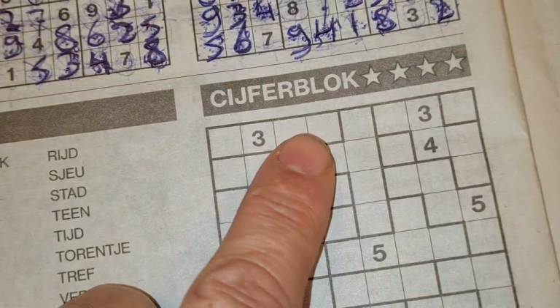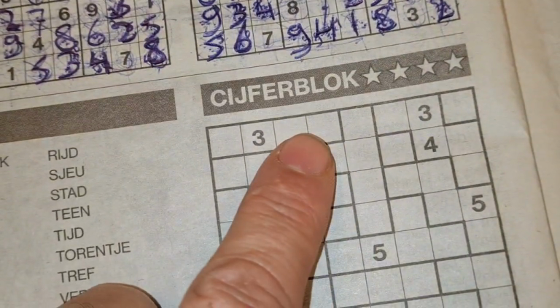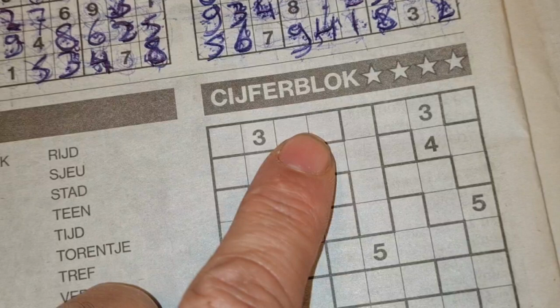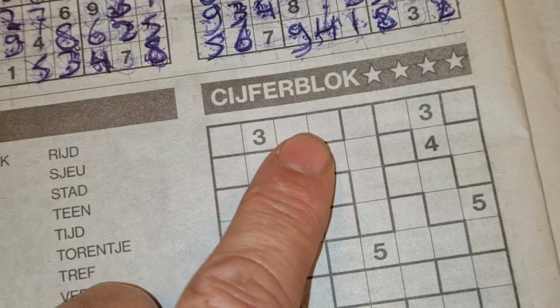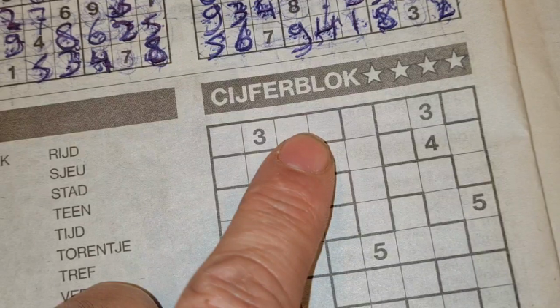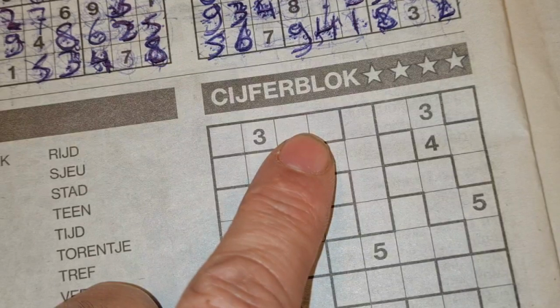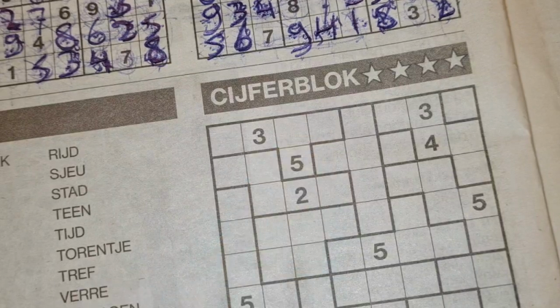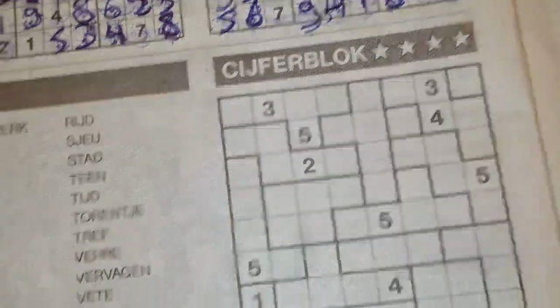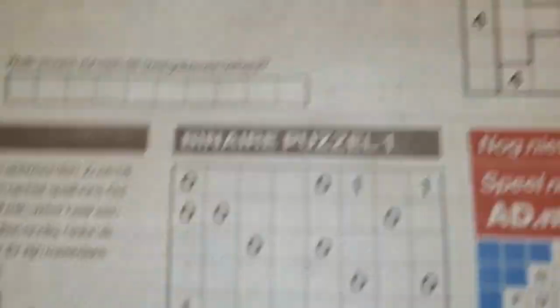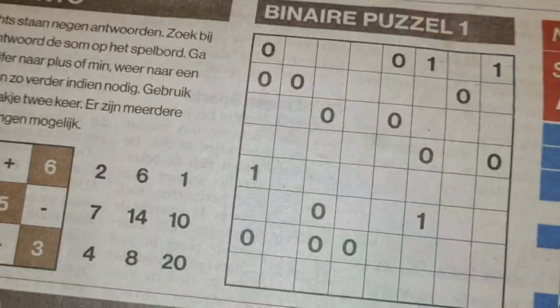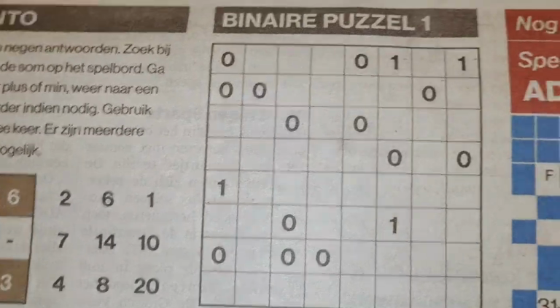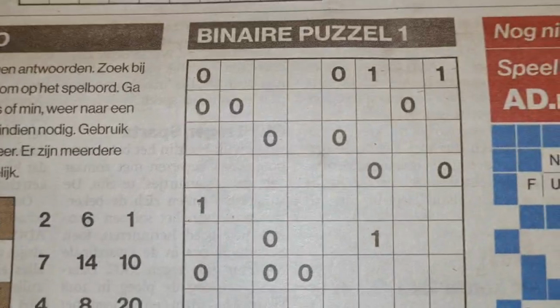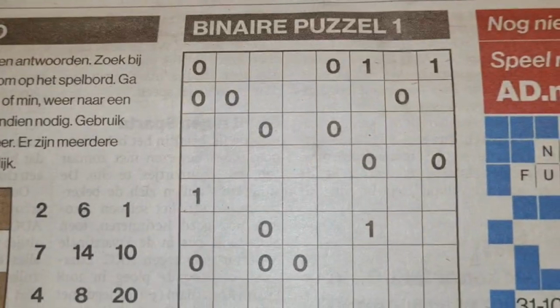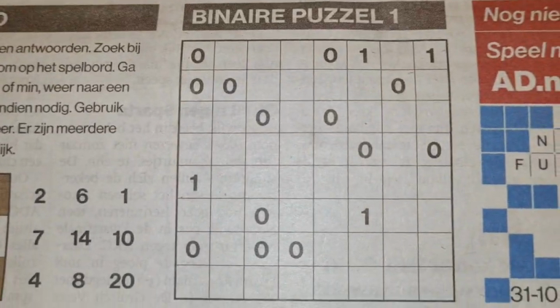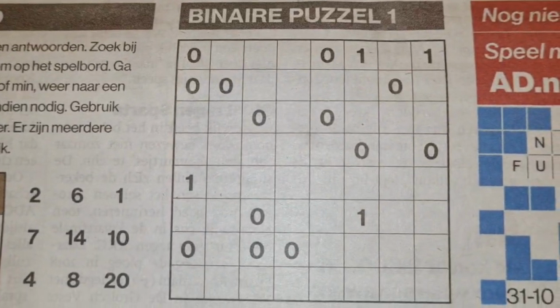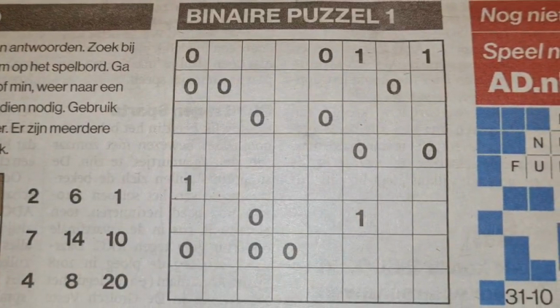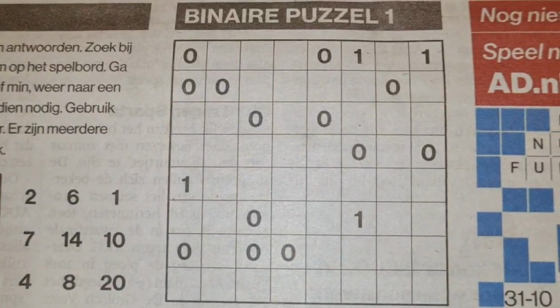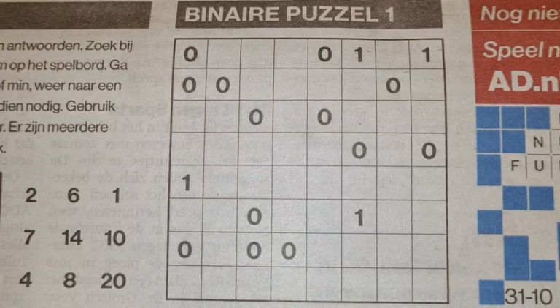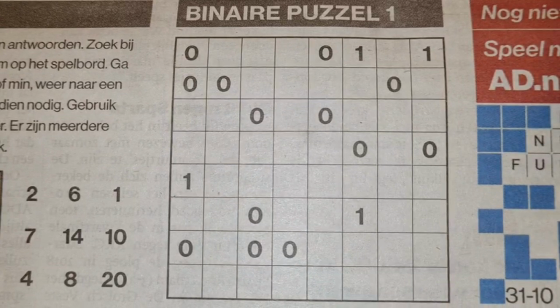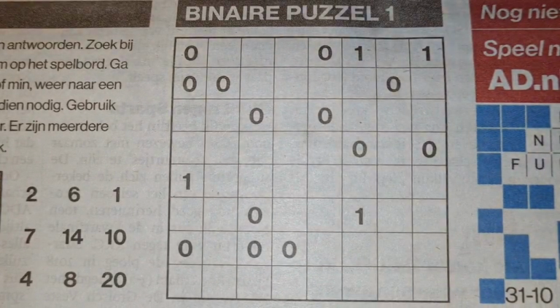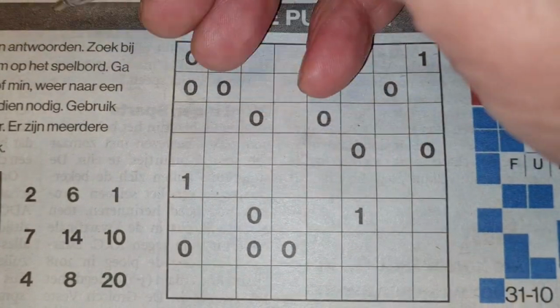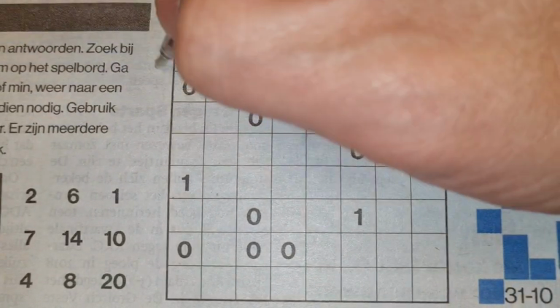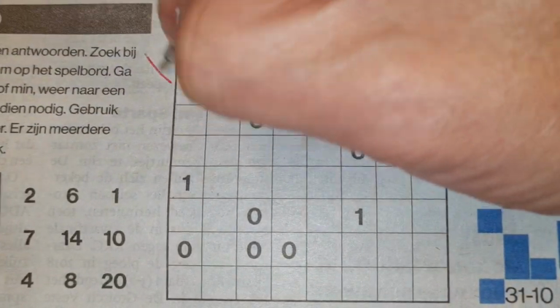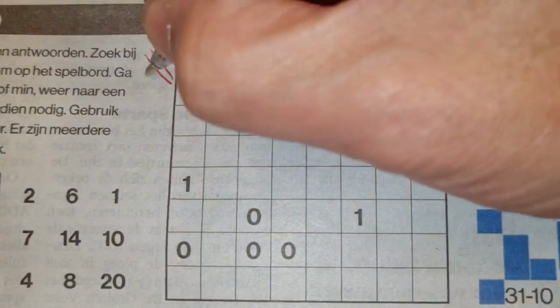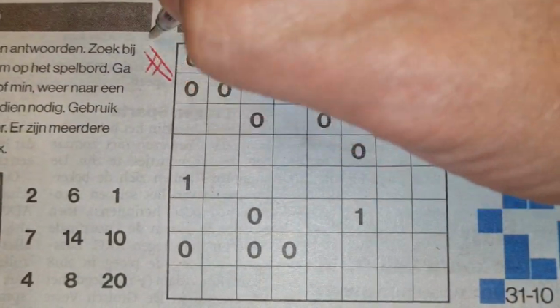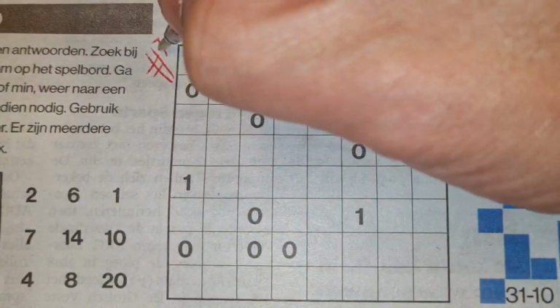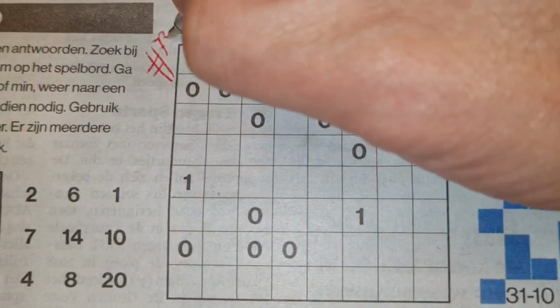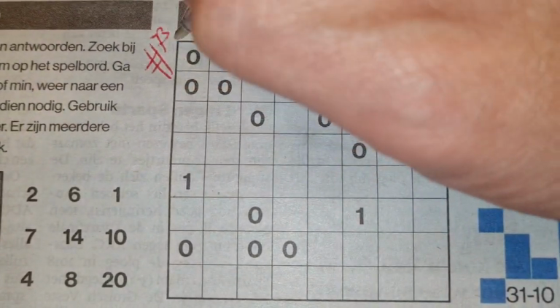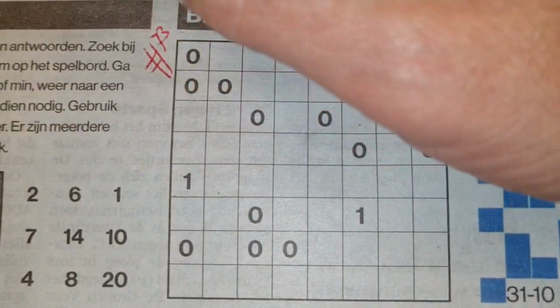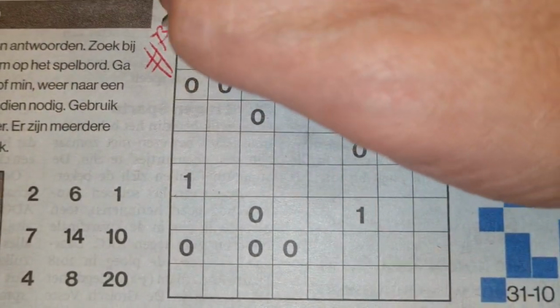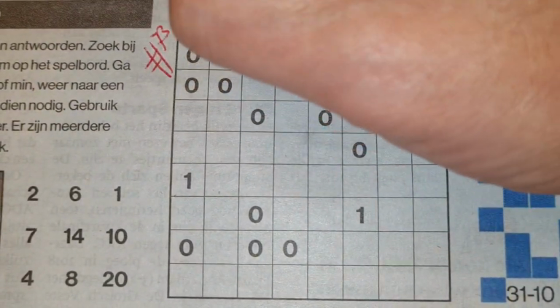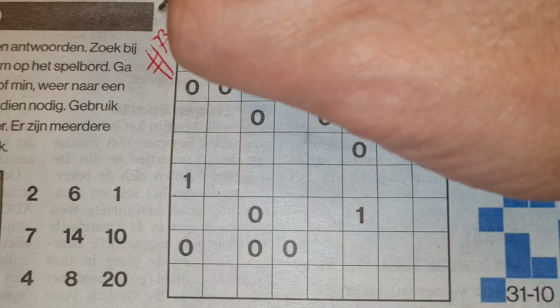The remaining puzzles are the jigsaw Sudoku with four stars and the binary — and it's binary time, because this one will be number 7368.